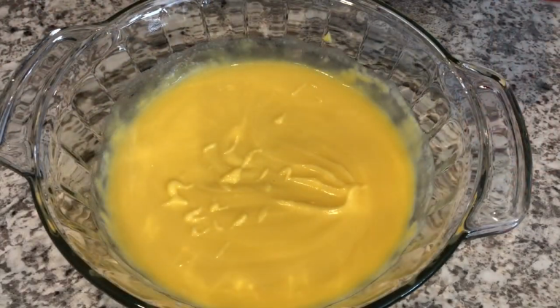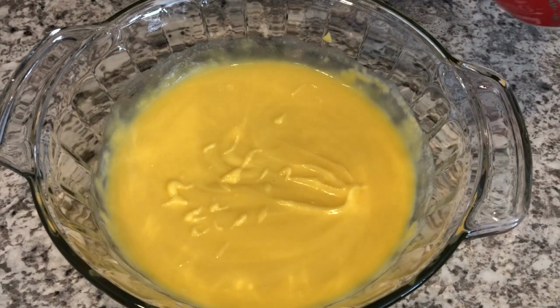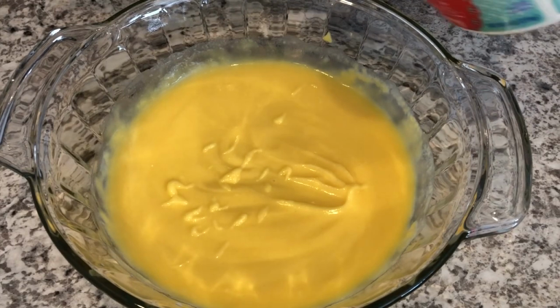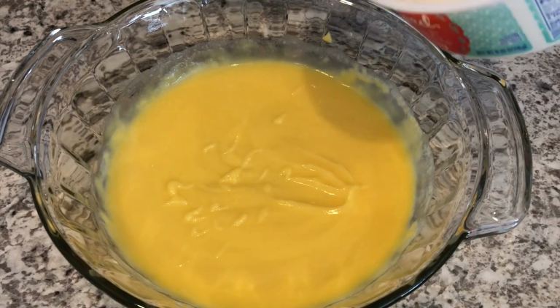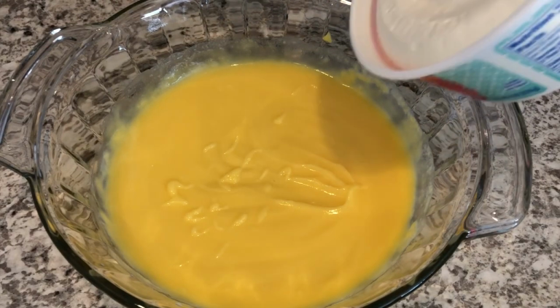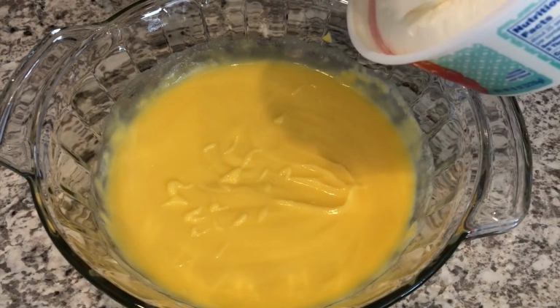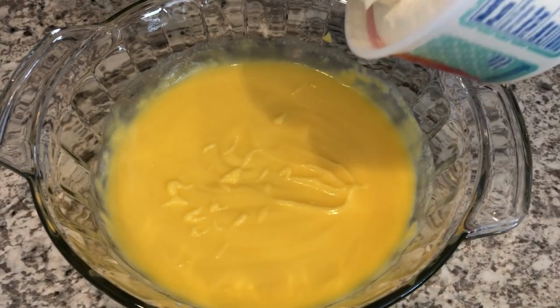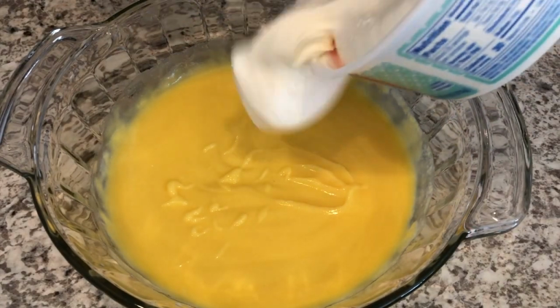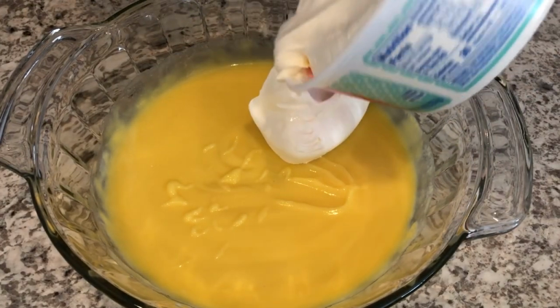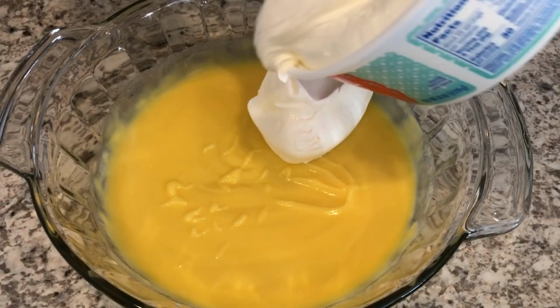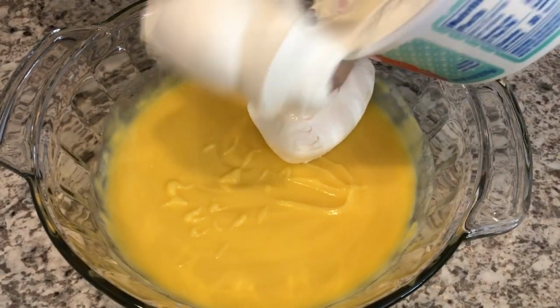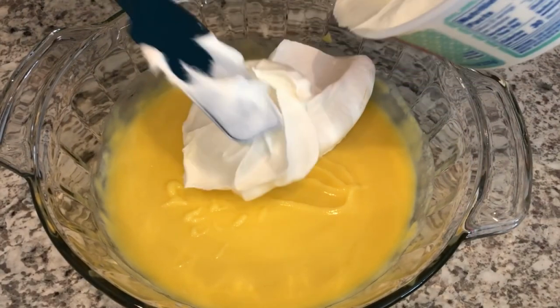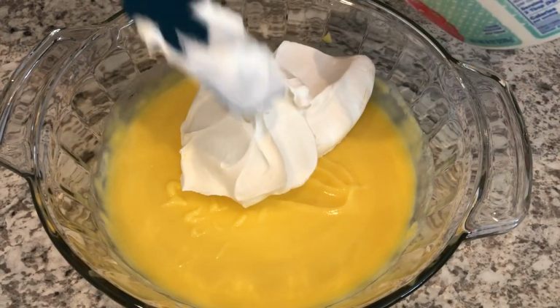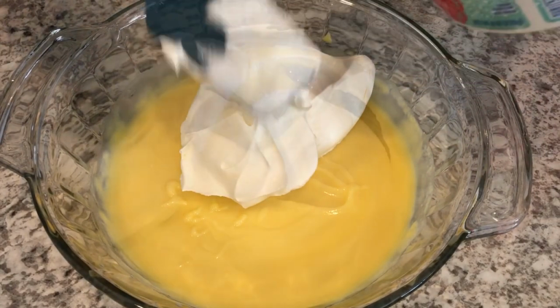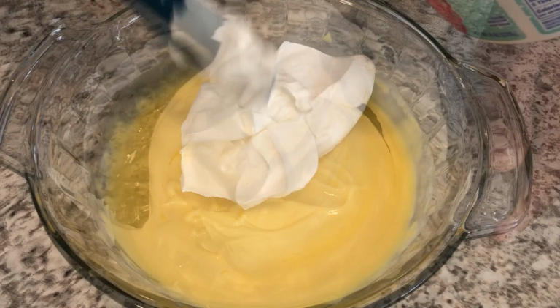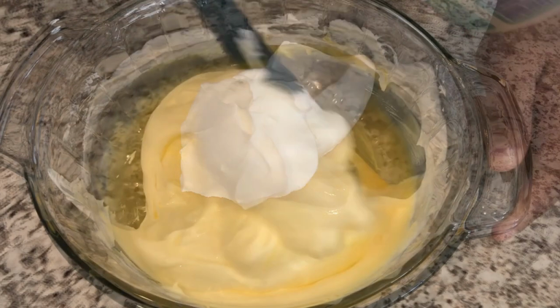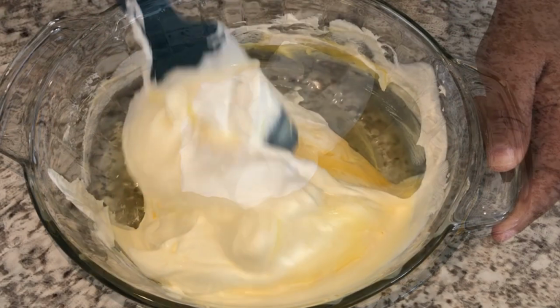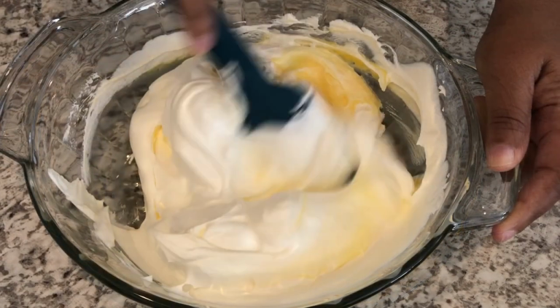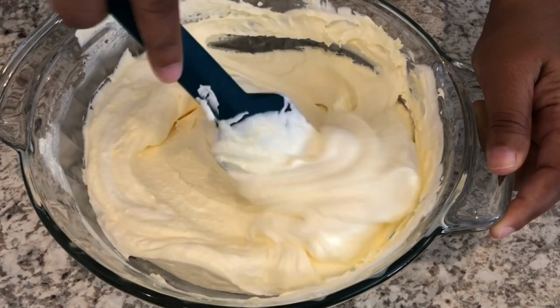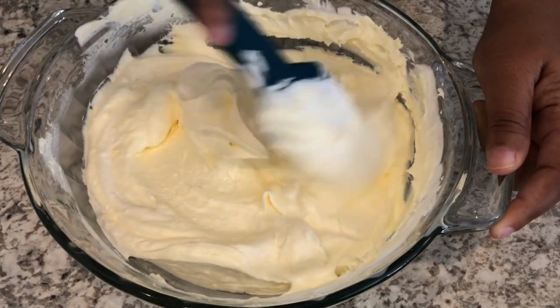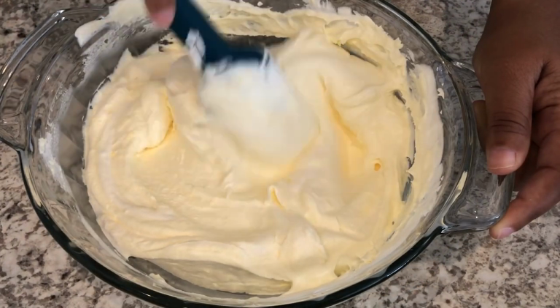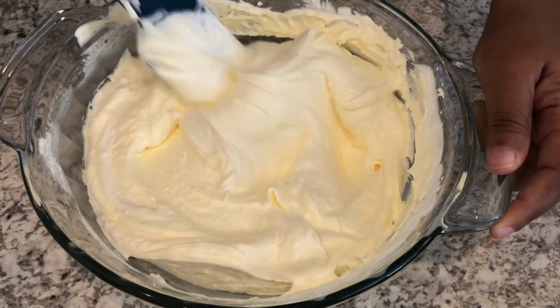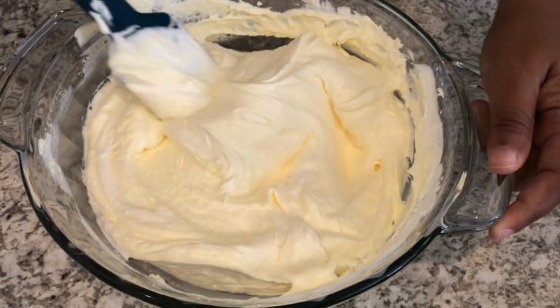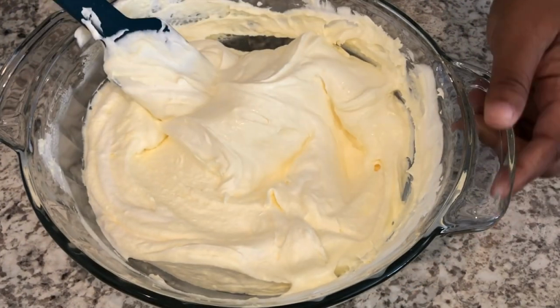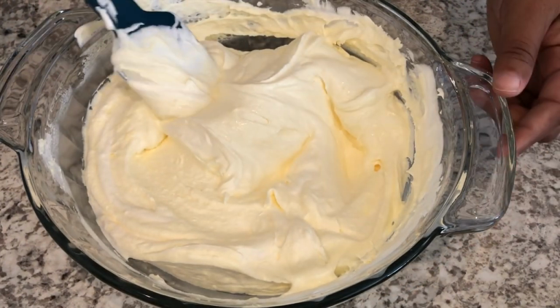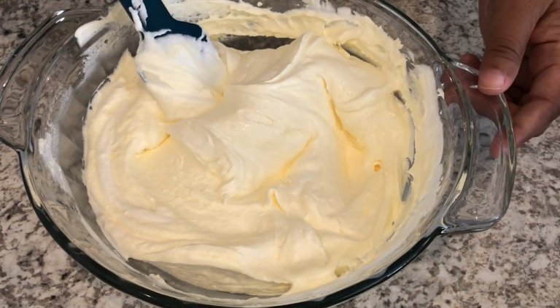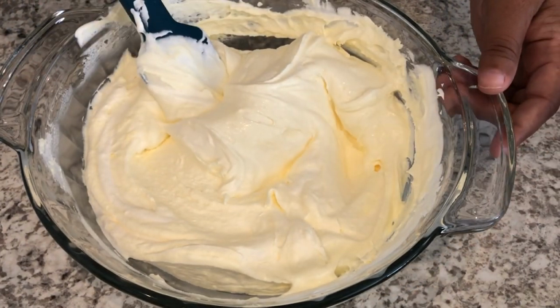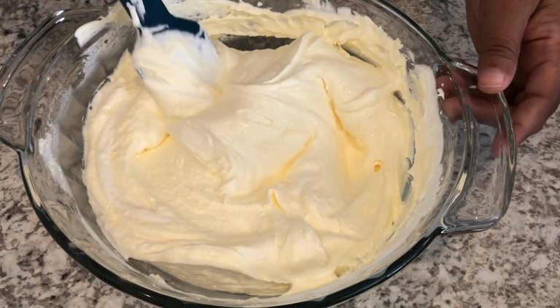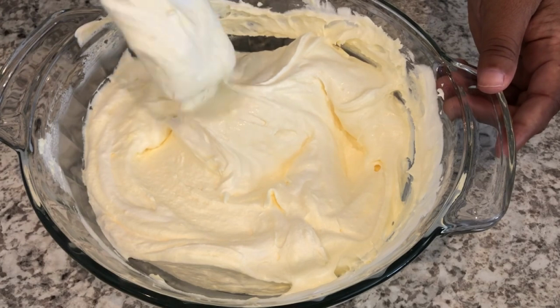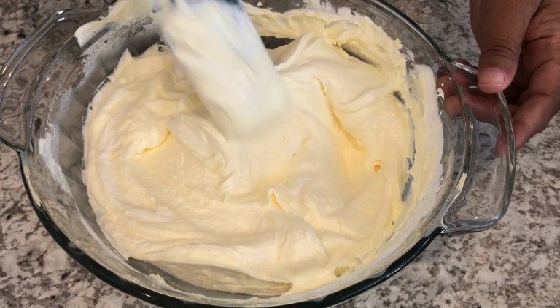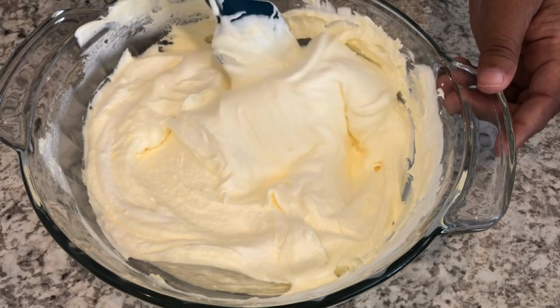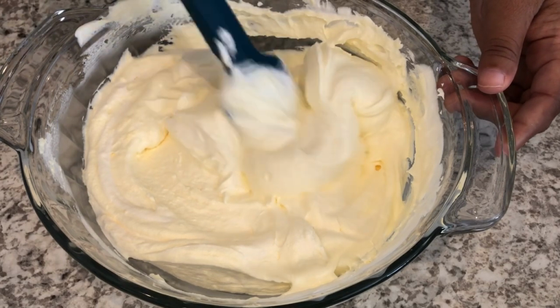Next you're going to gently fold in your whipped topping. Once you have it all combined, you're going to set the bowl to the side.